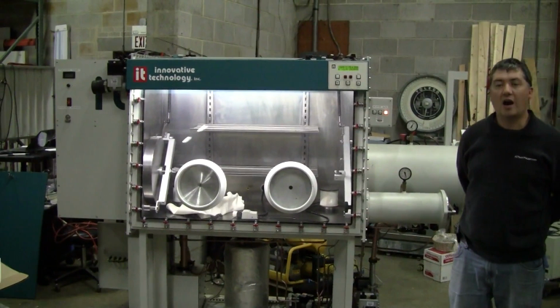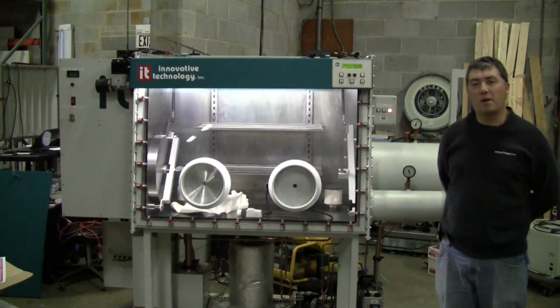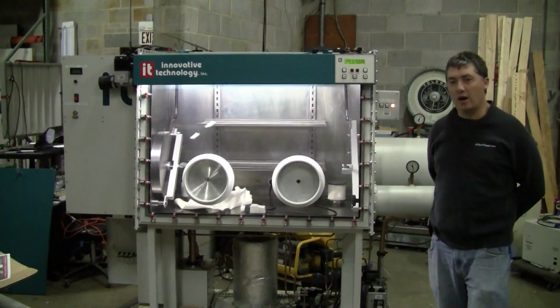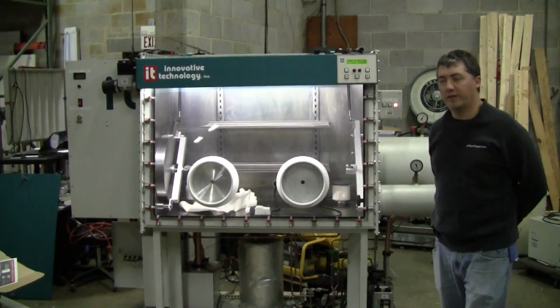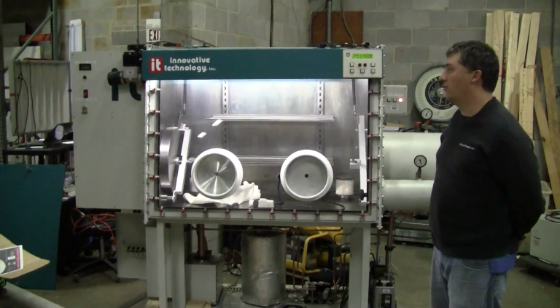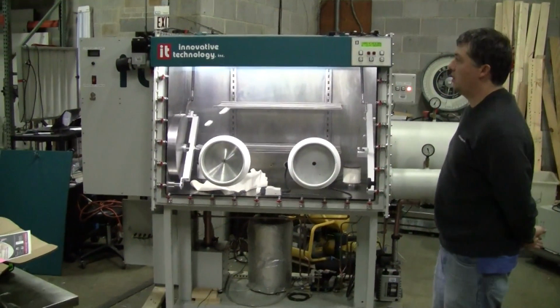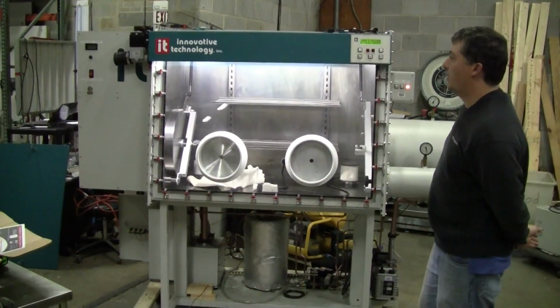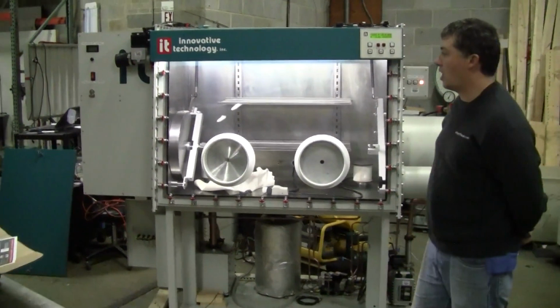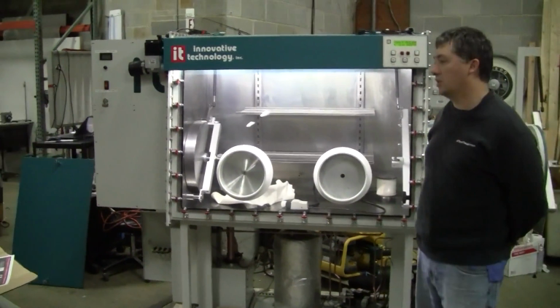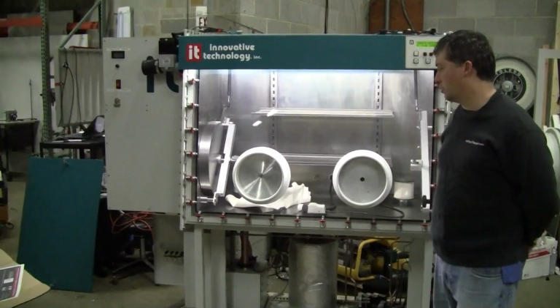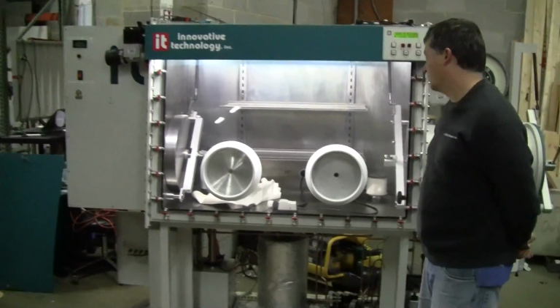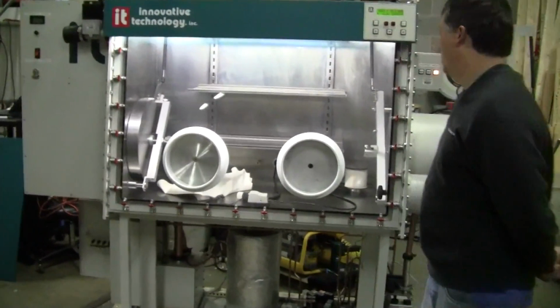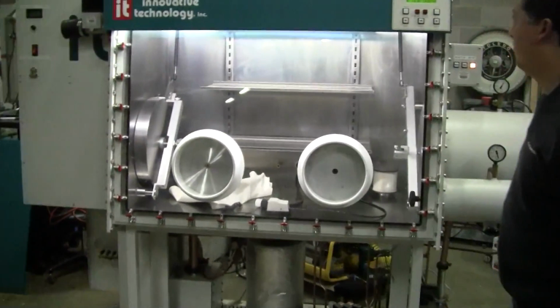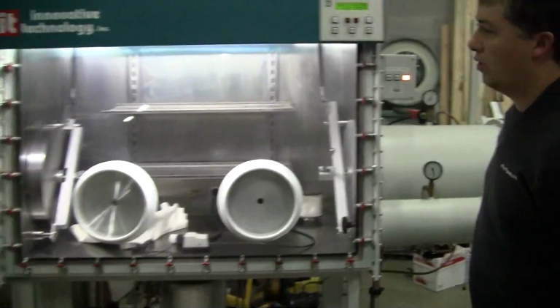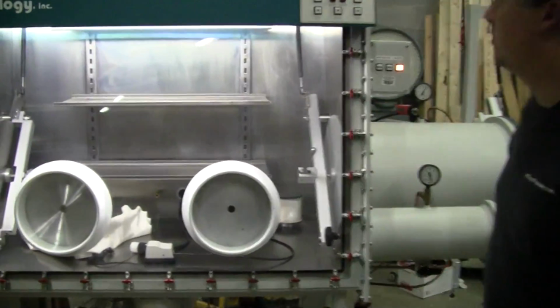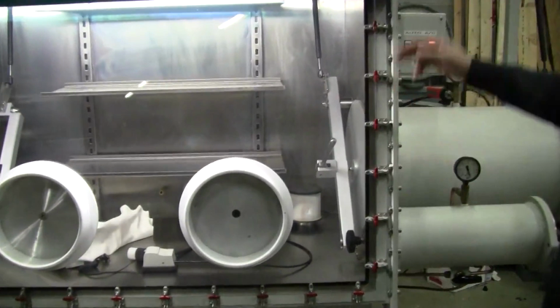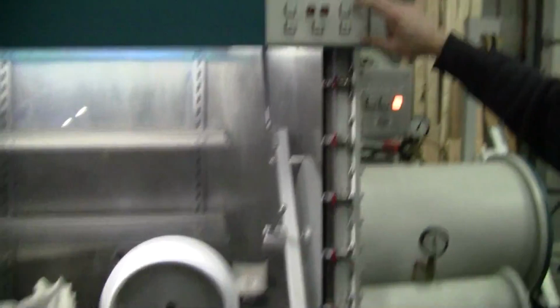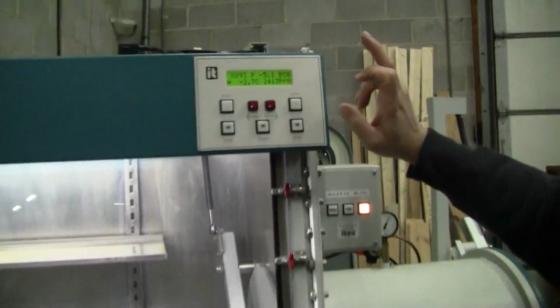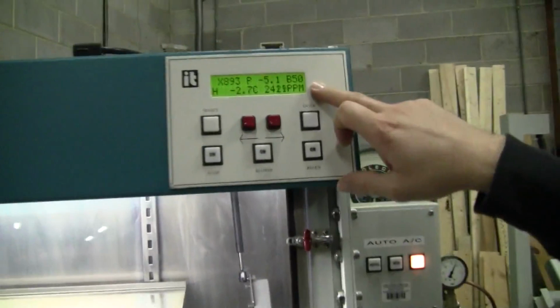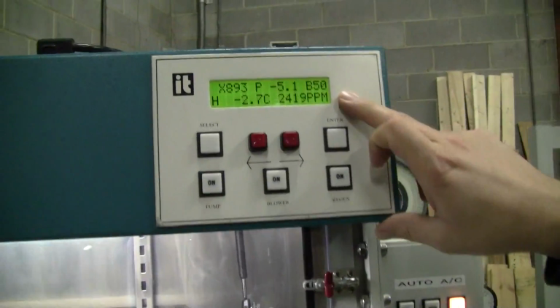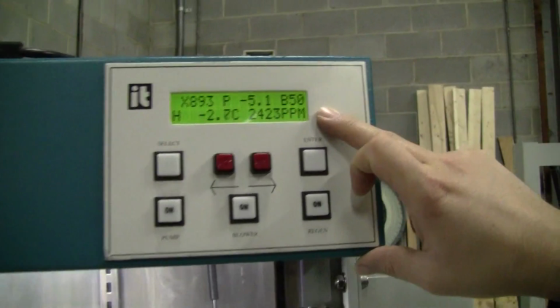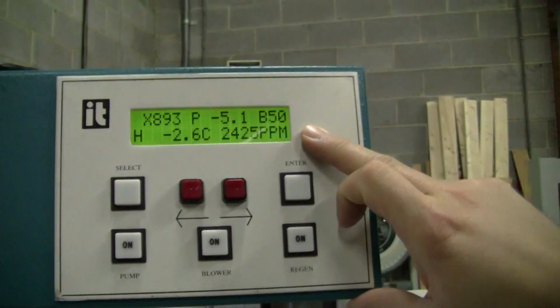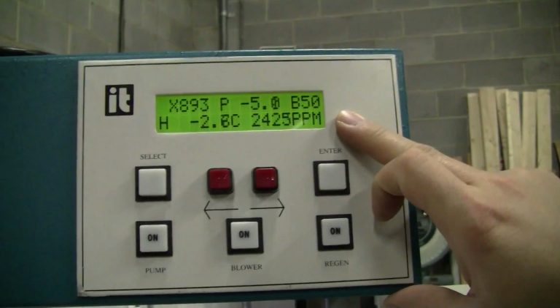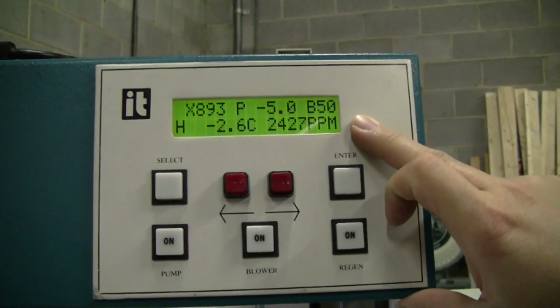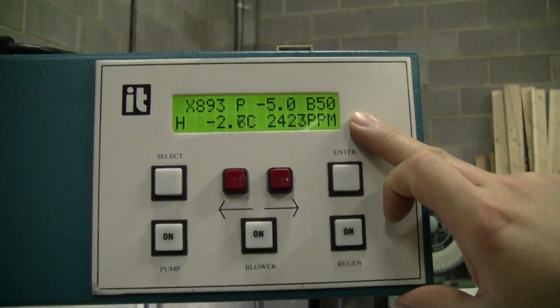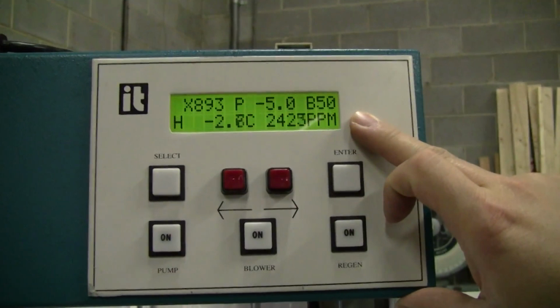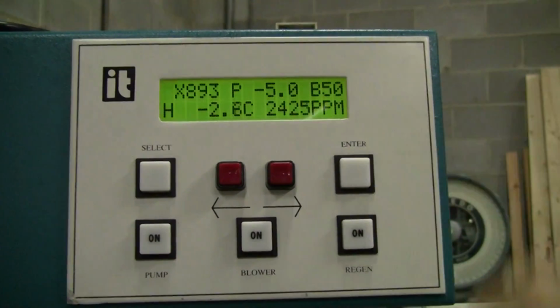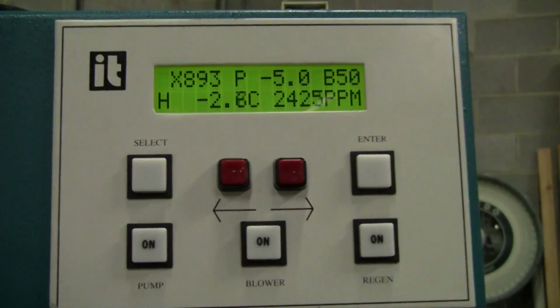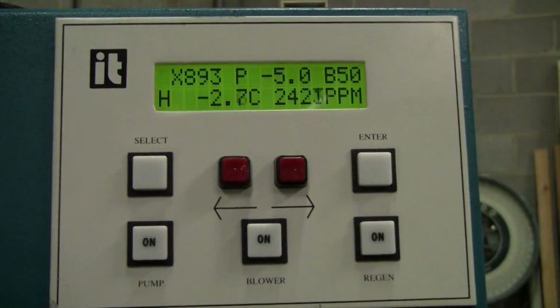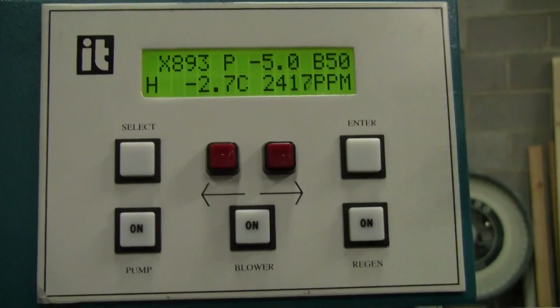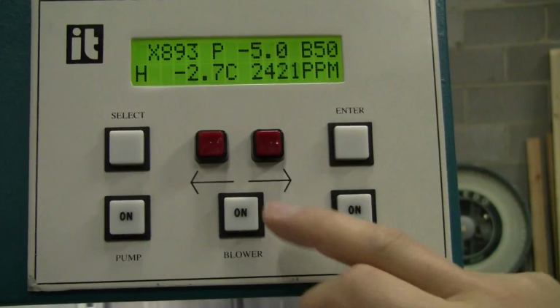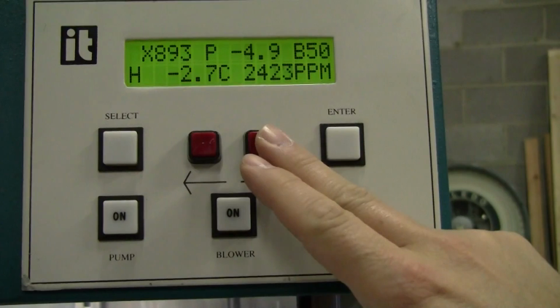Hi, this is Michael Natal from Hi-Tech Trader. This is the Innovative Technologies Clubbox. First of all, we want to indicate that the oxygen sensor is working properly. It needs calibration, but that can only be done on site when it's installed.